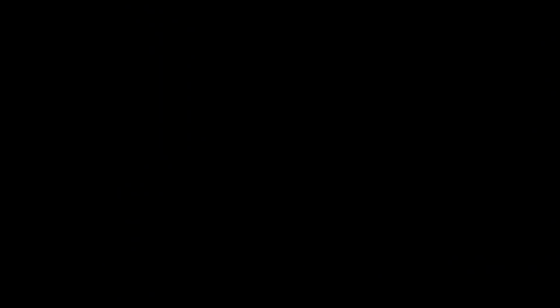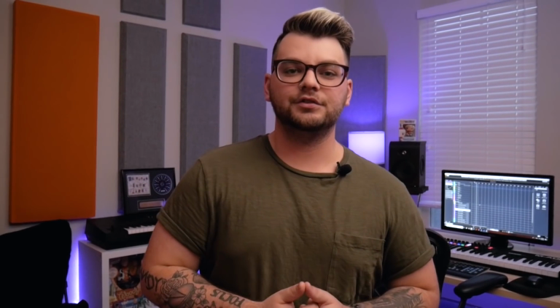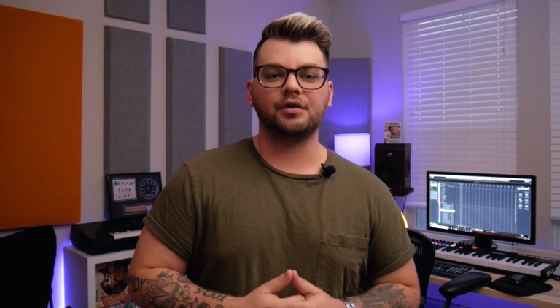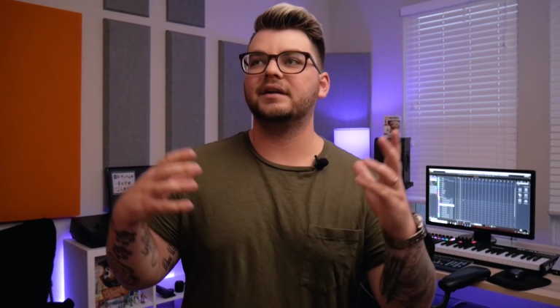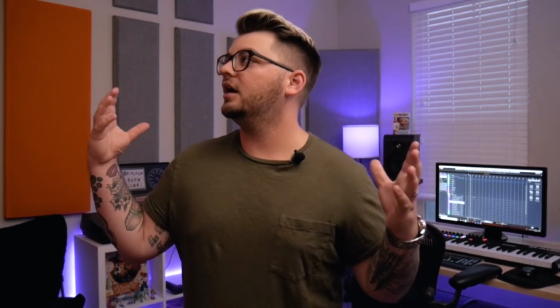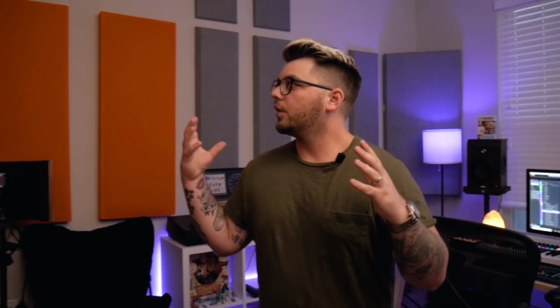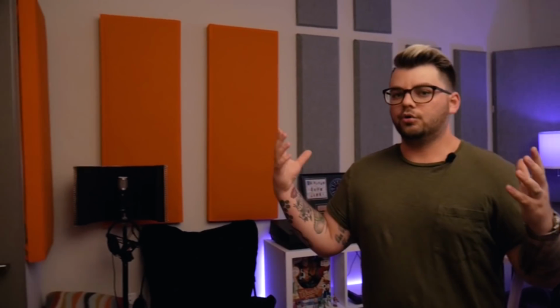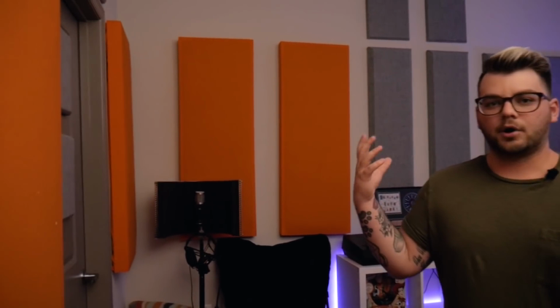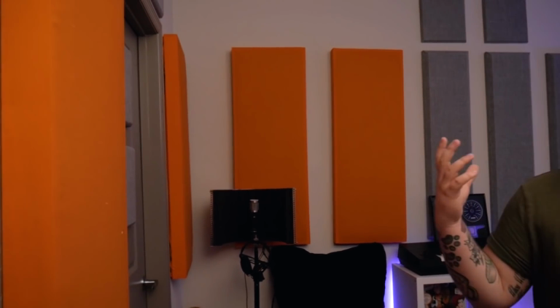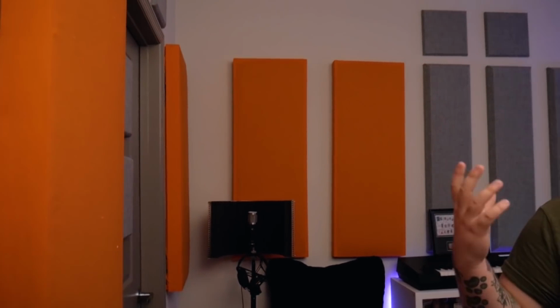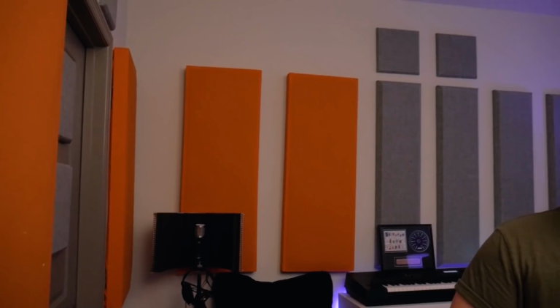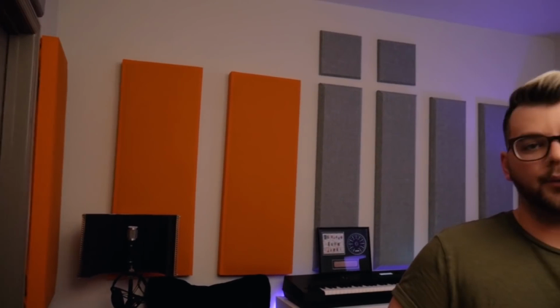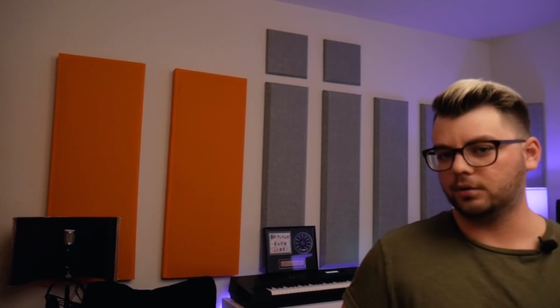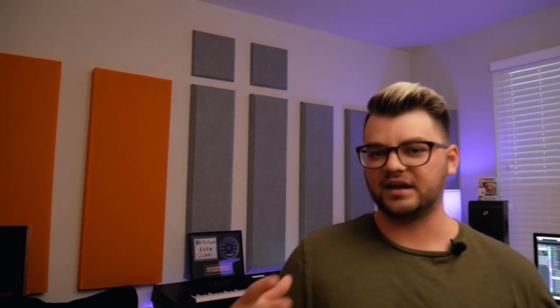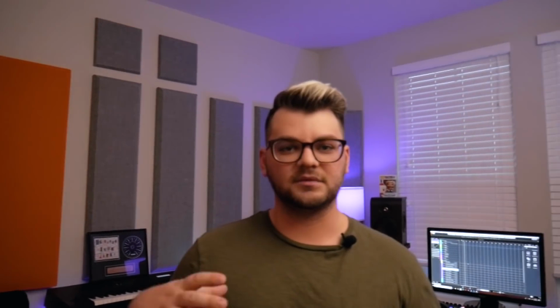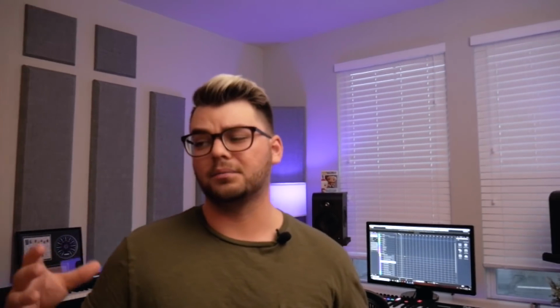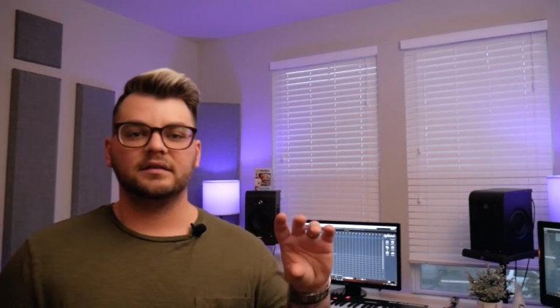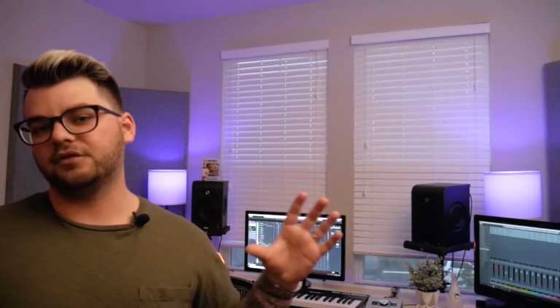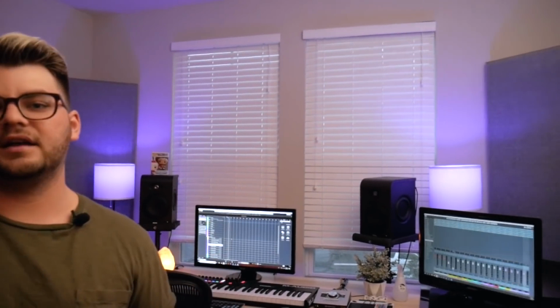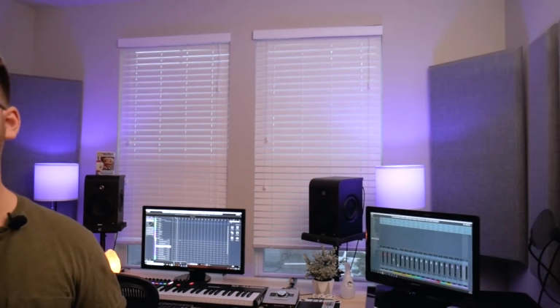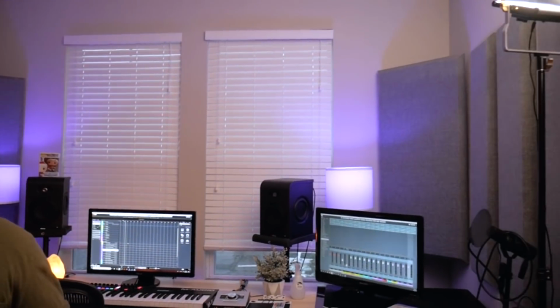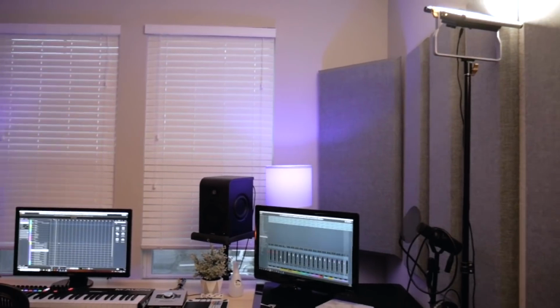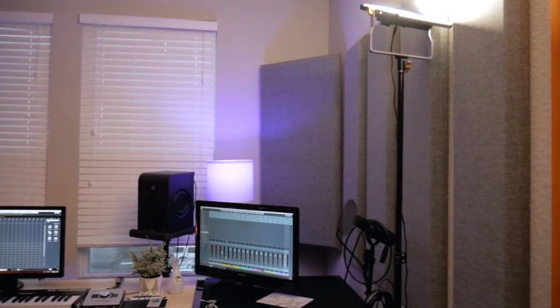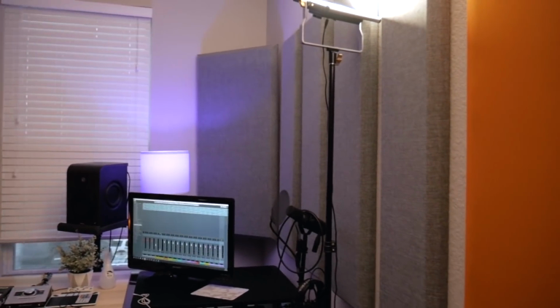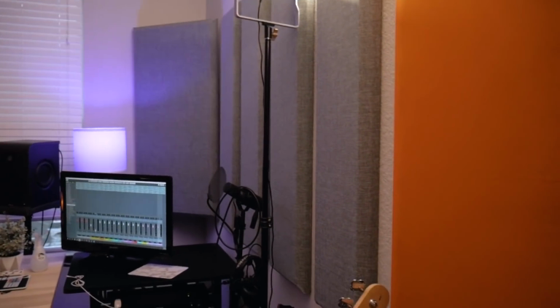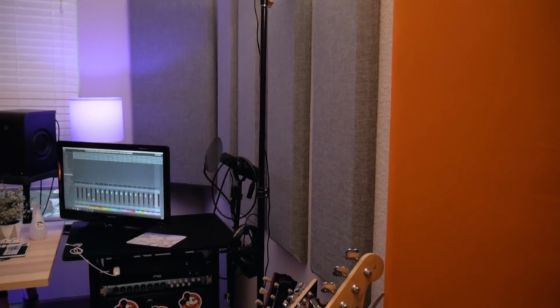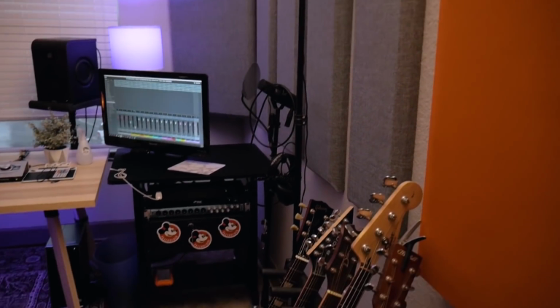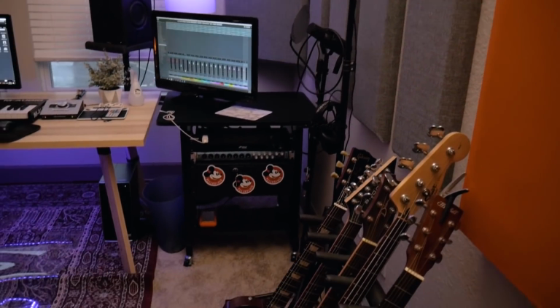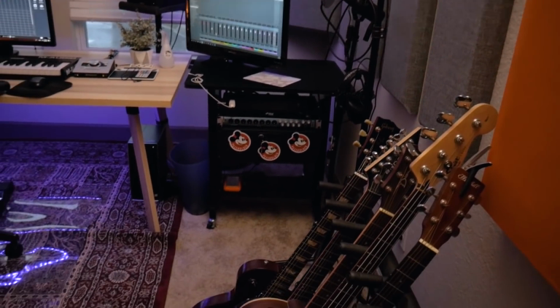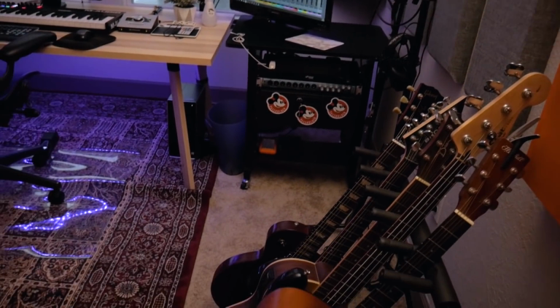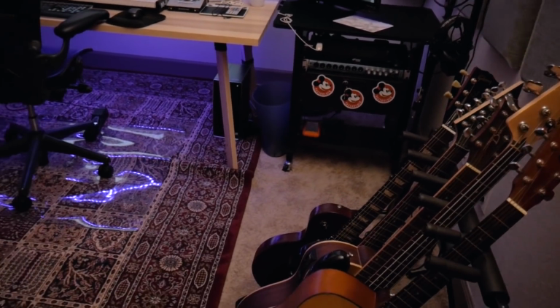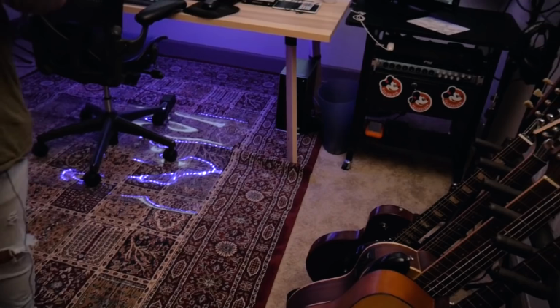So we're in my studio — as you can see, we're in a room in an apartment building, just a residential apartment. I work from home just to save some time on the commute, save some money on overhead, stuff like that. All of my clients are online, so I don't really need to always be at a commercial studio. So we're just in a bedroom right now.